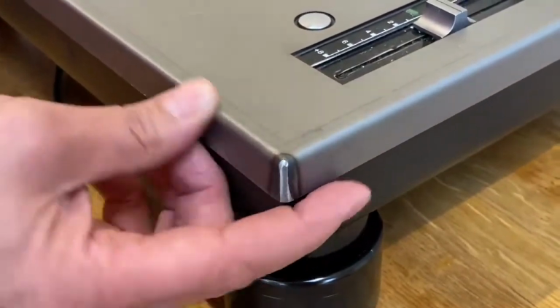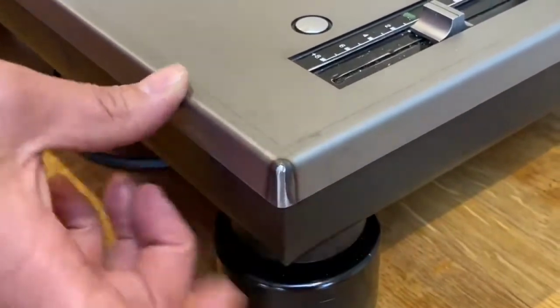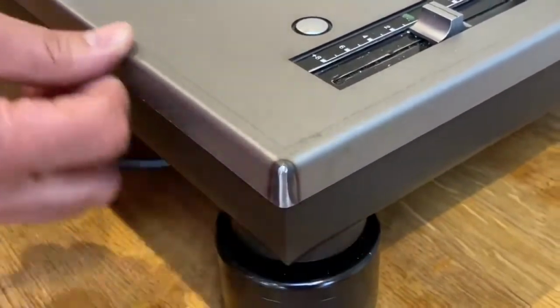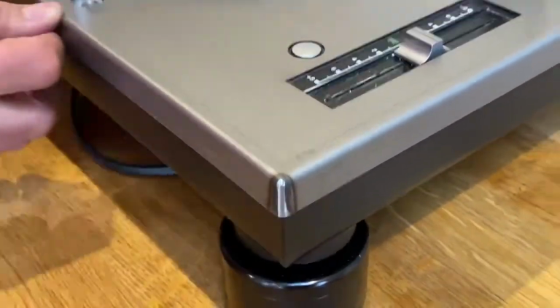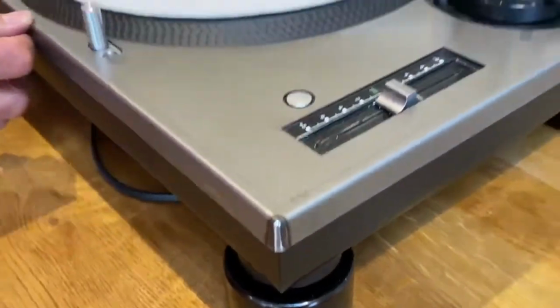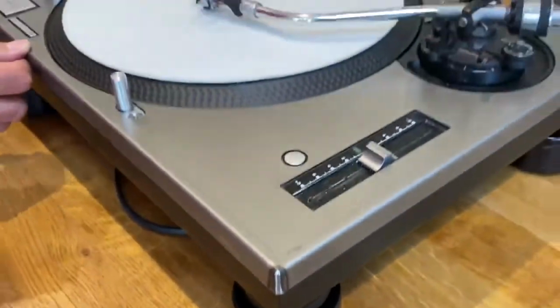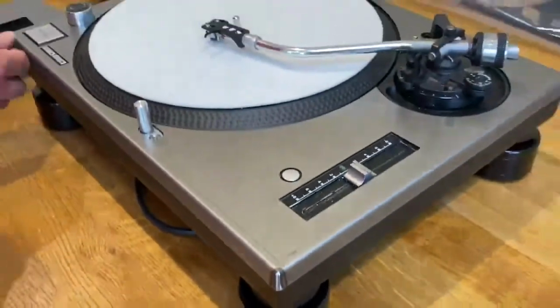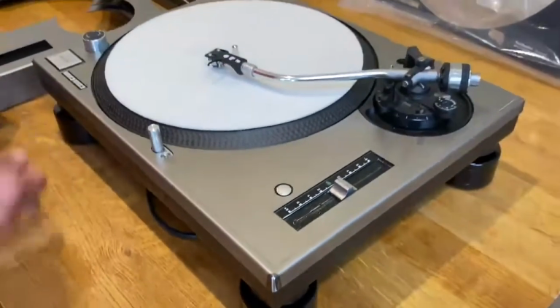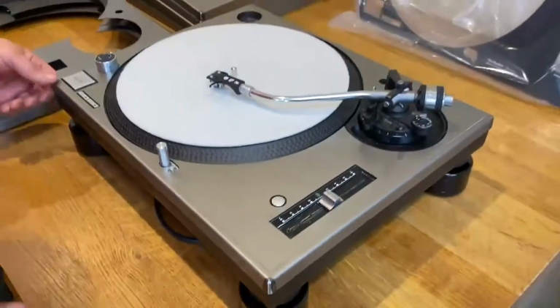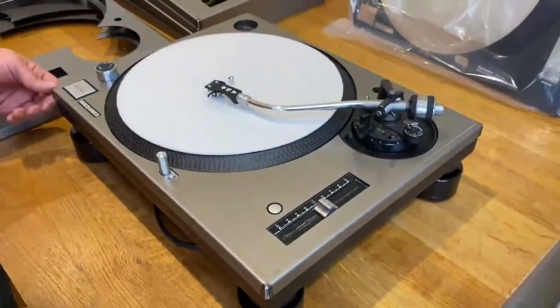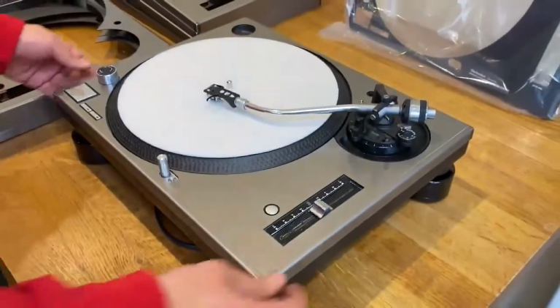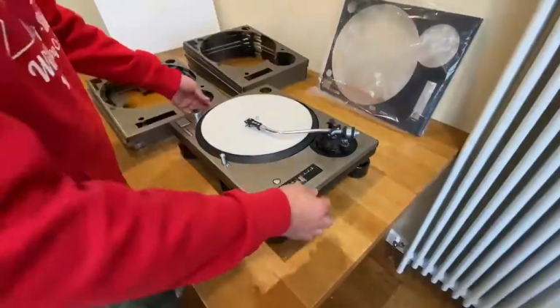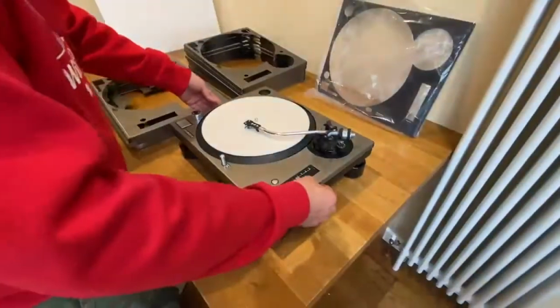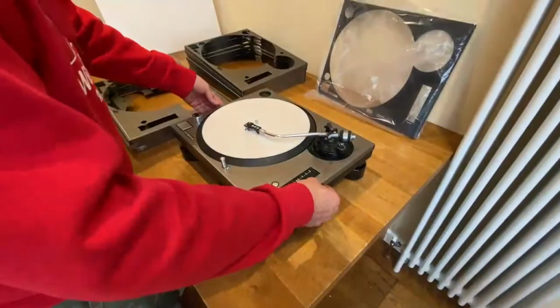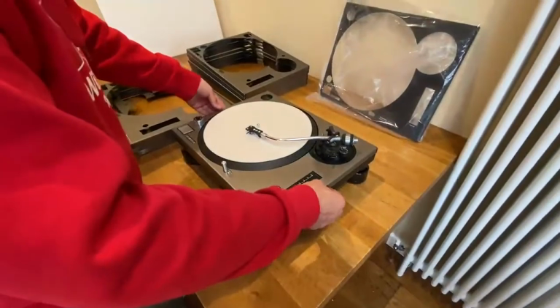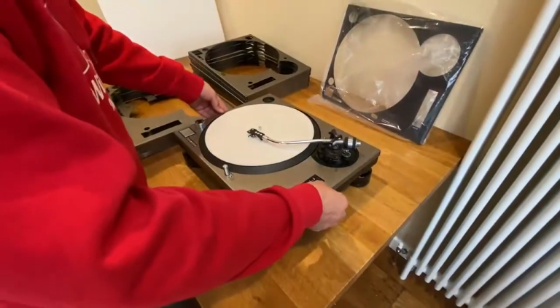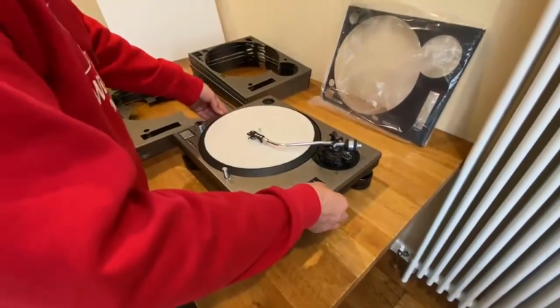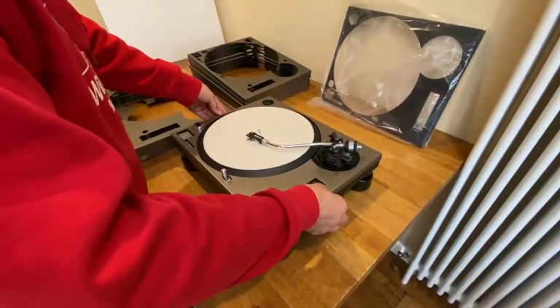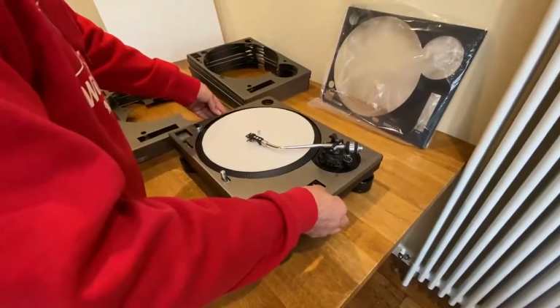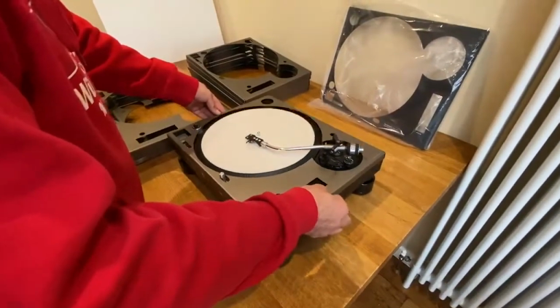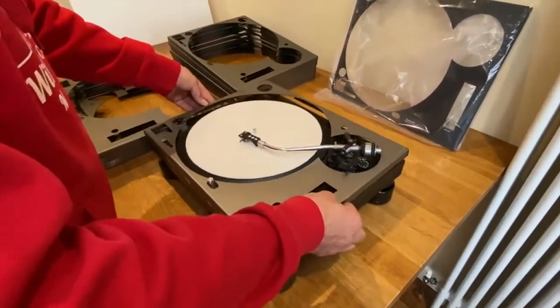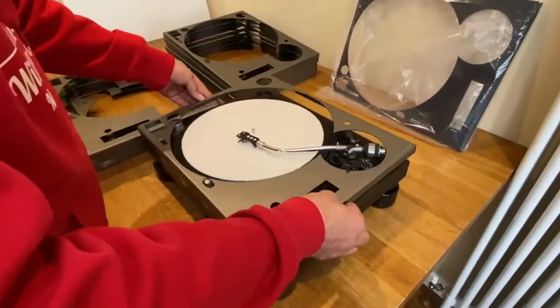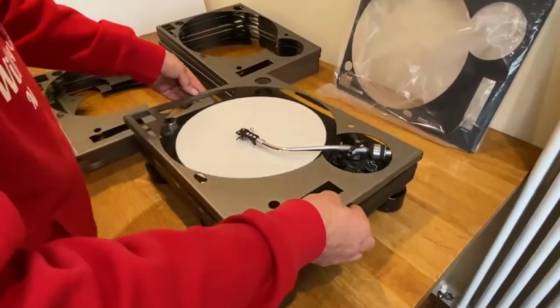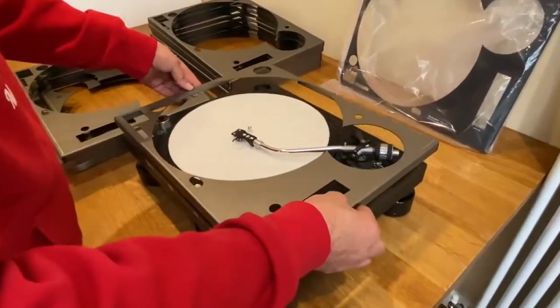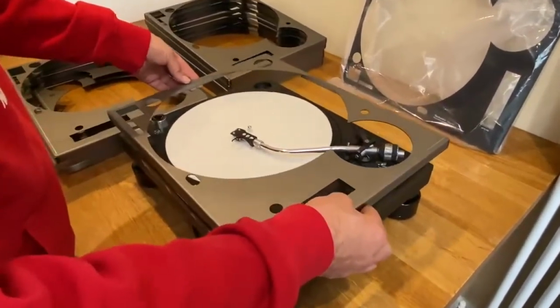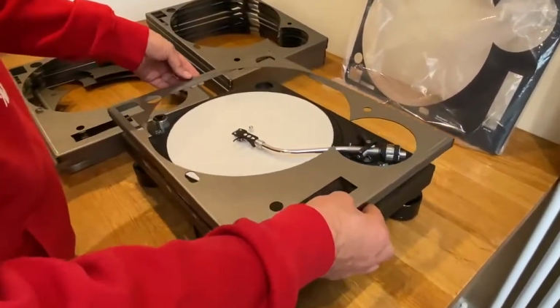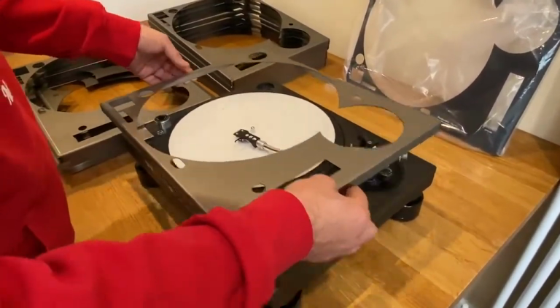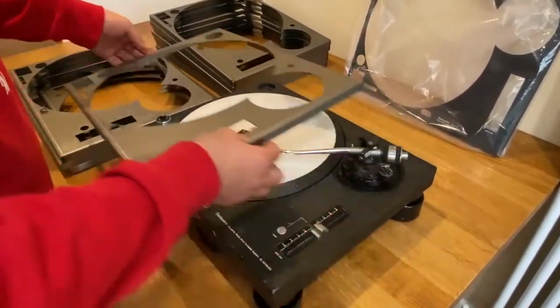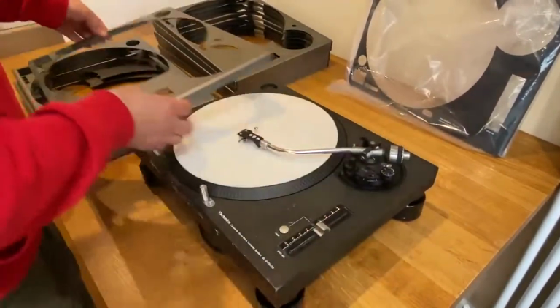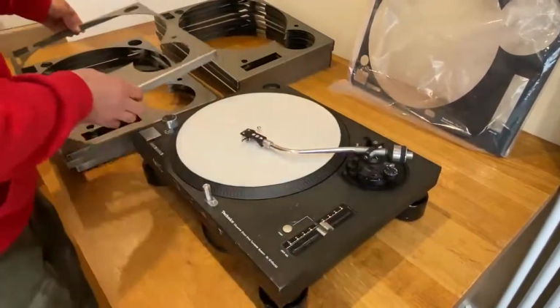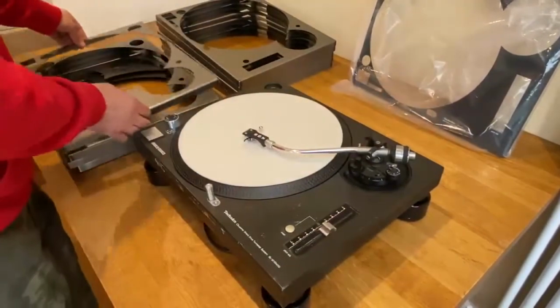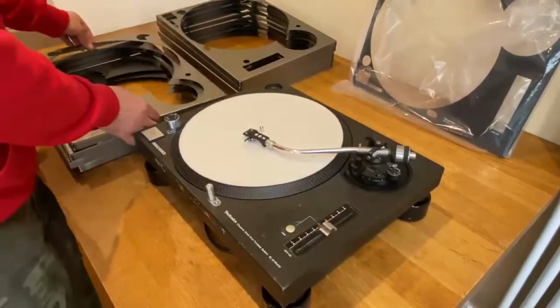And basically, that's it — it looks pretty good. So what I'm going to show you now is one which has already been powder coated and screen printed.